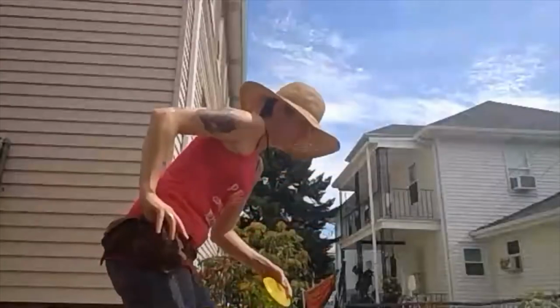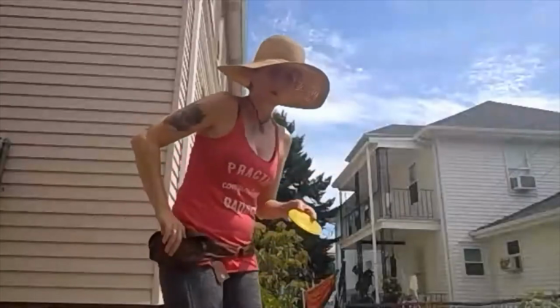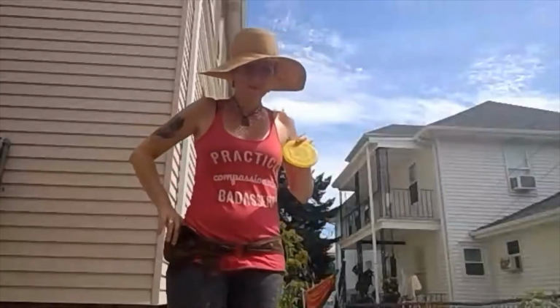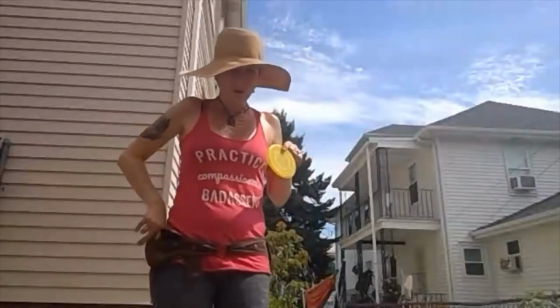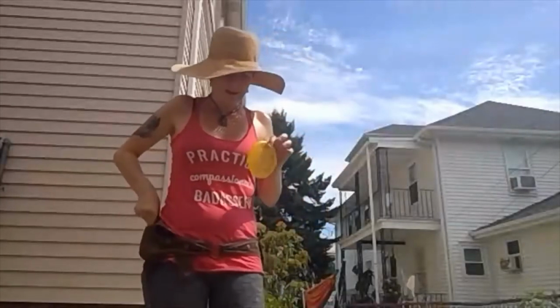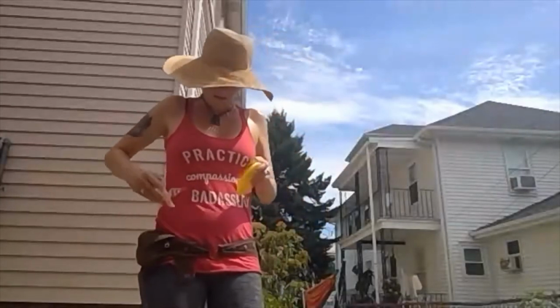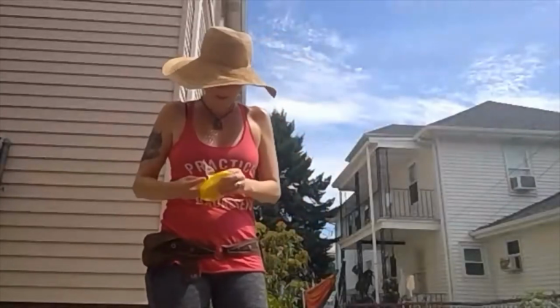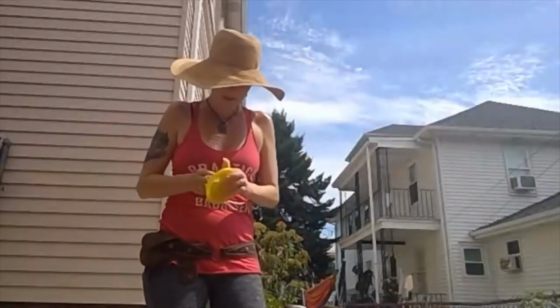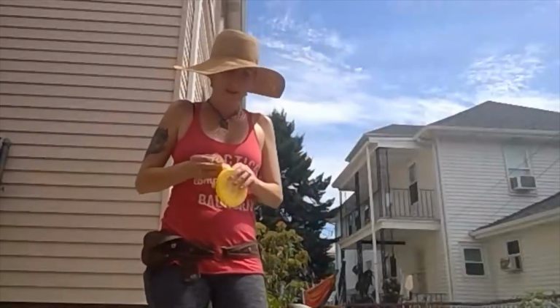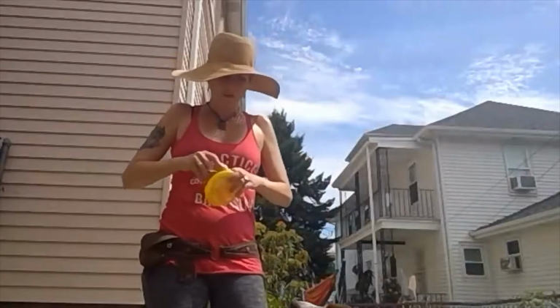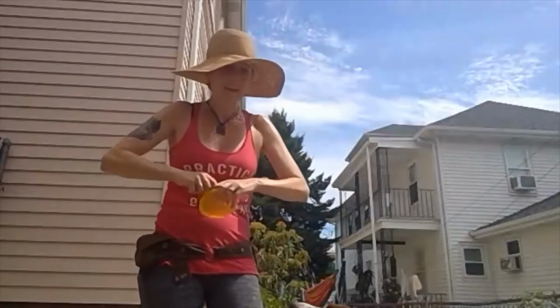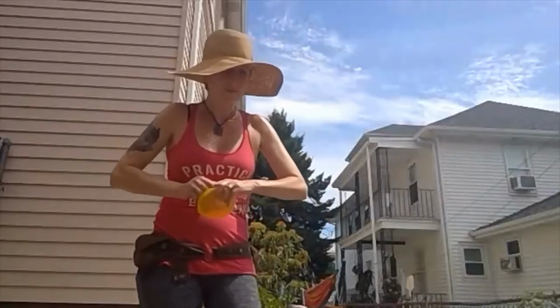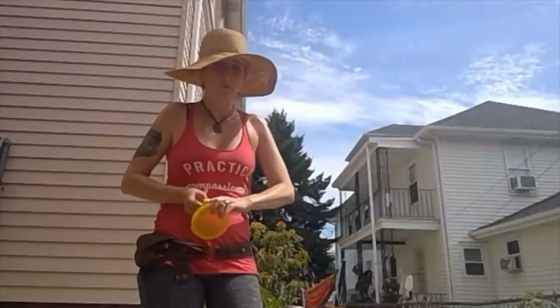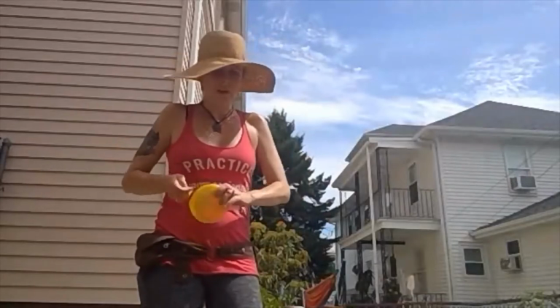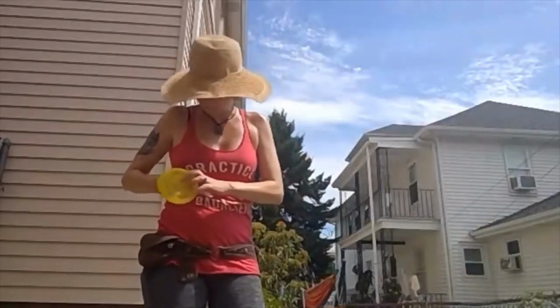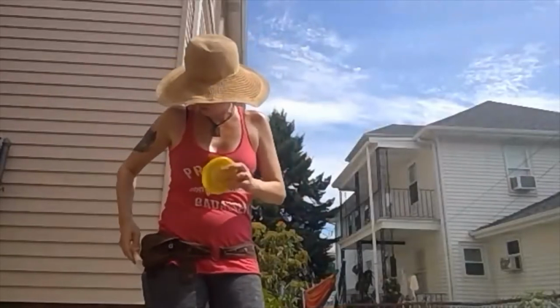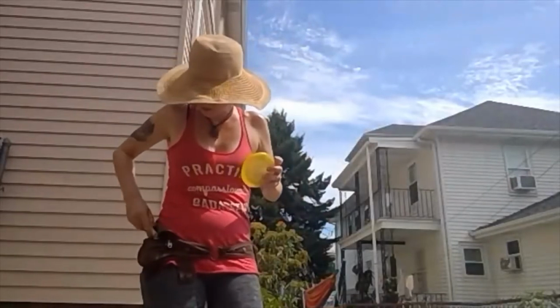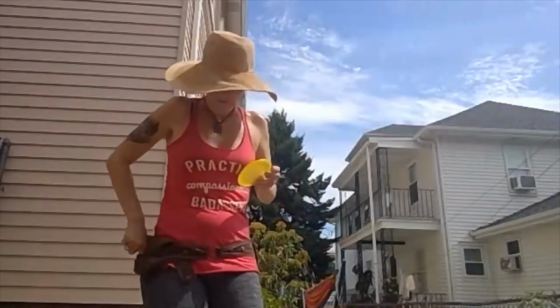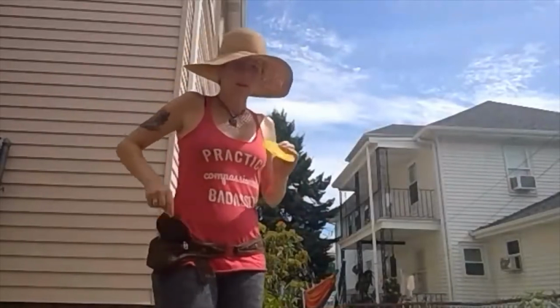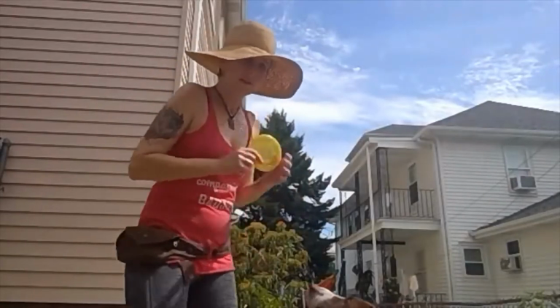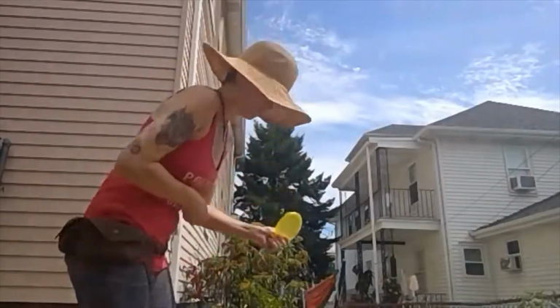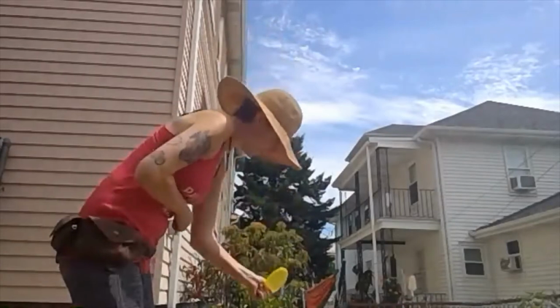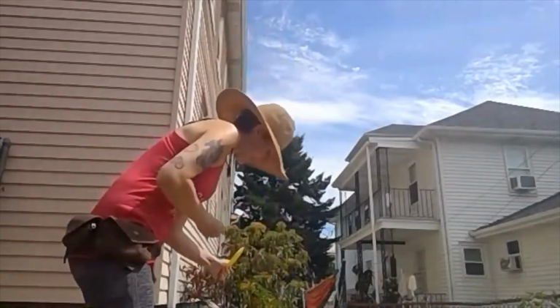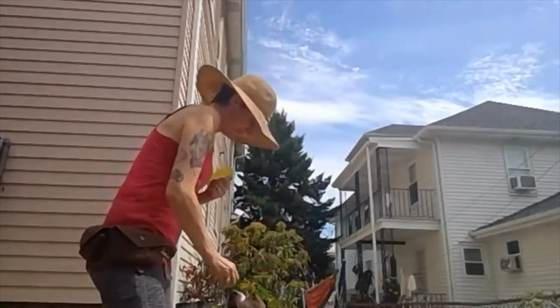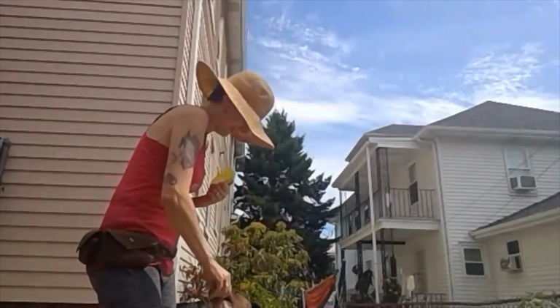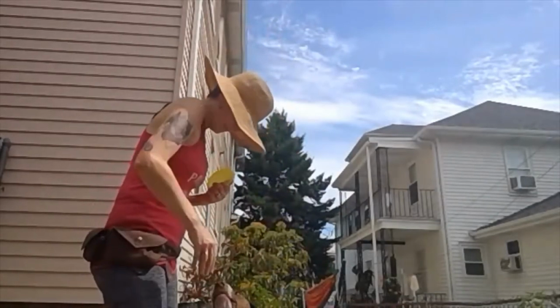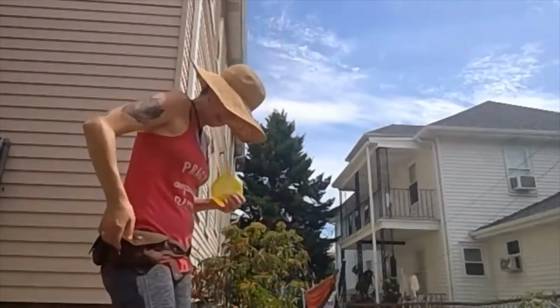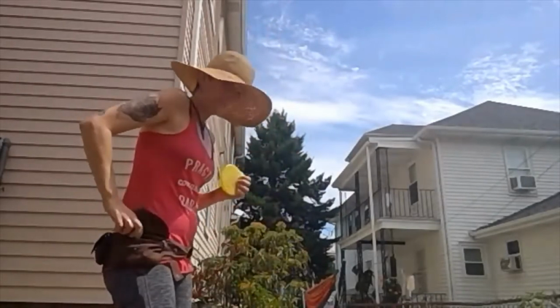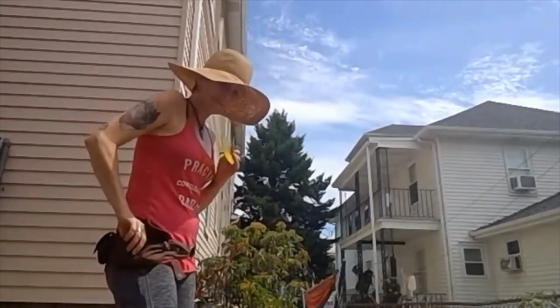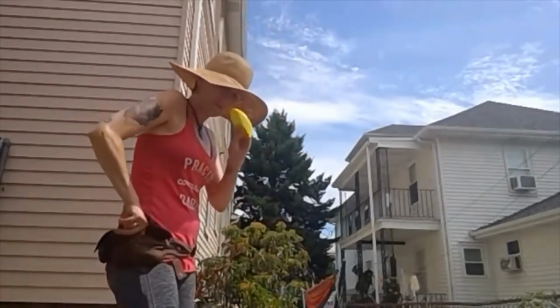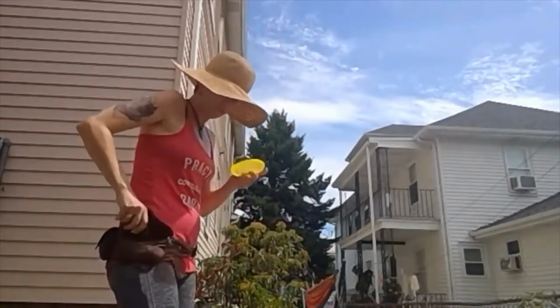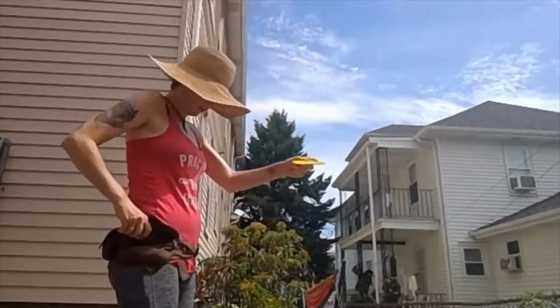We're going to use this target in the same way that we did with book and other object discrimination. Captain, target — yes, I'm going to teach him to touch this target.